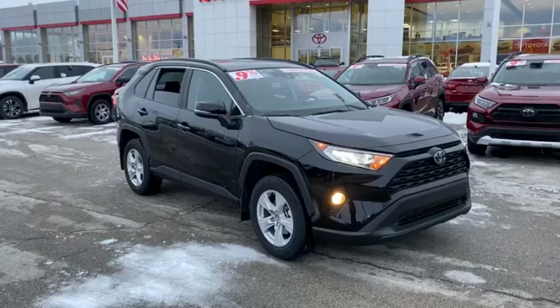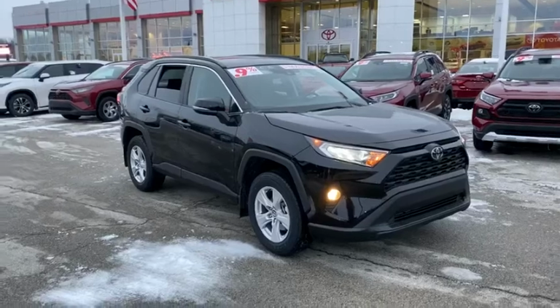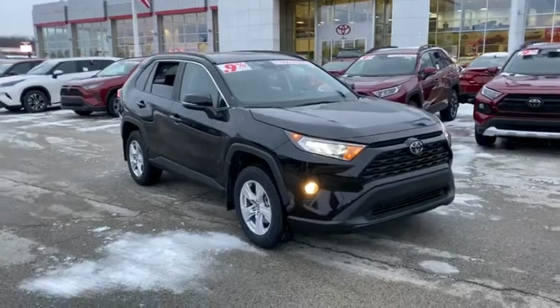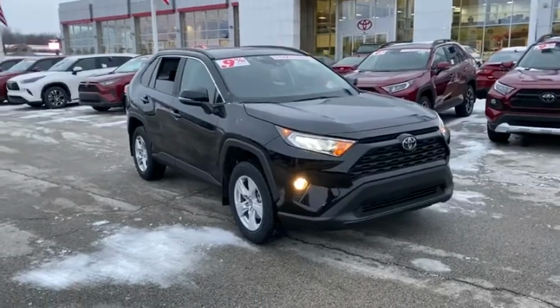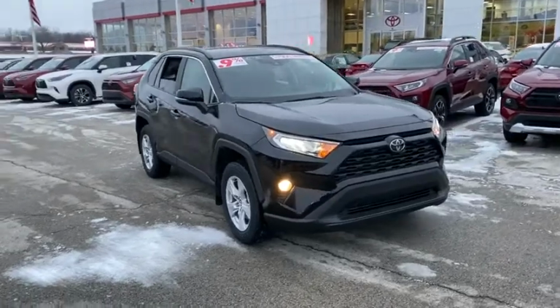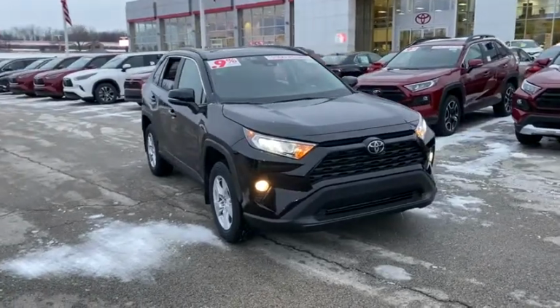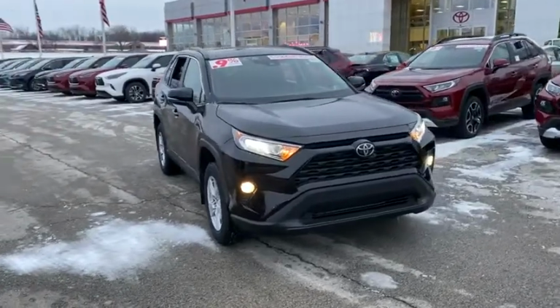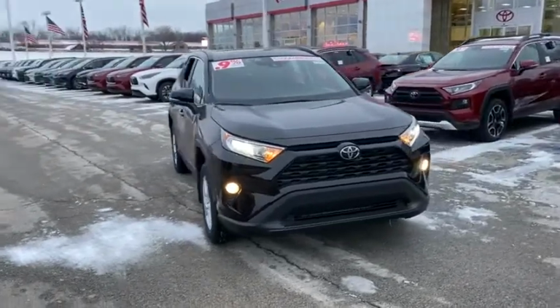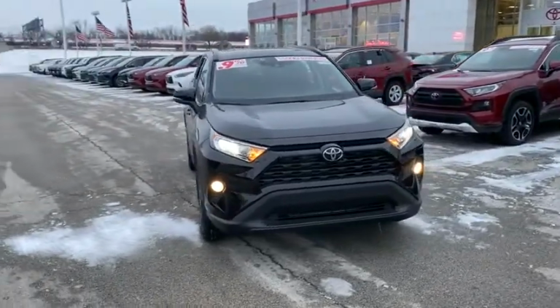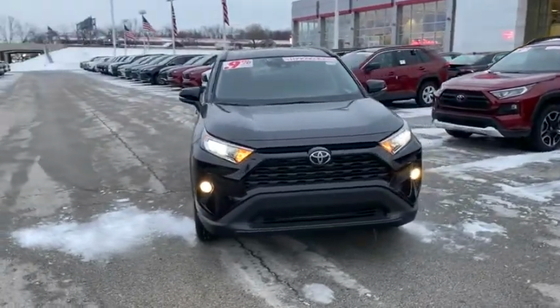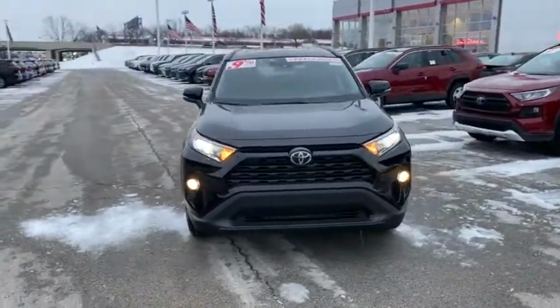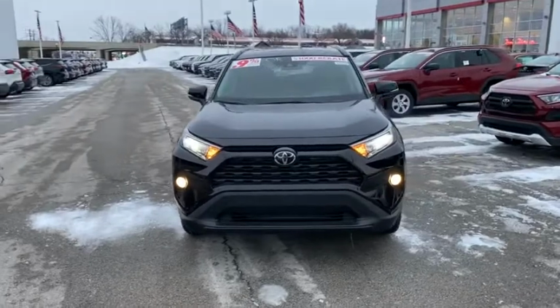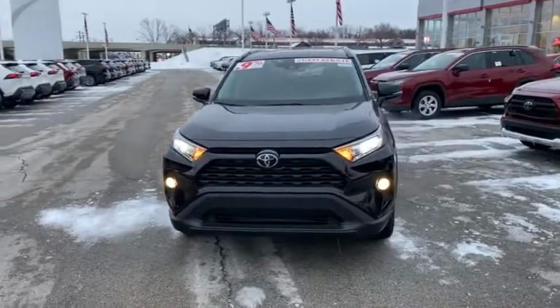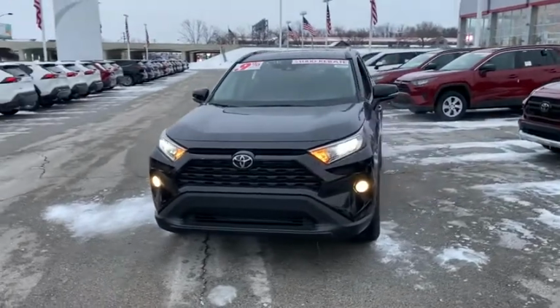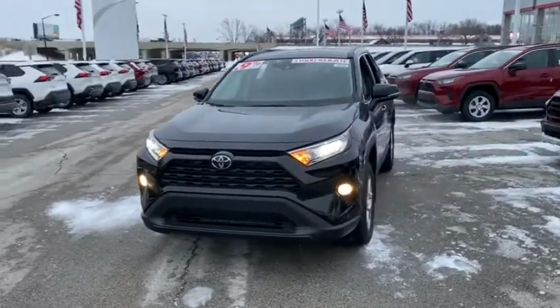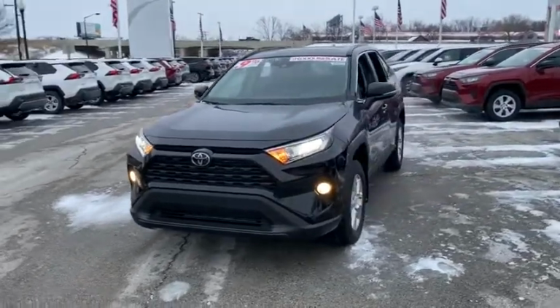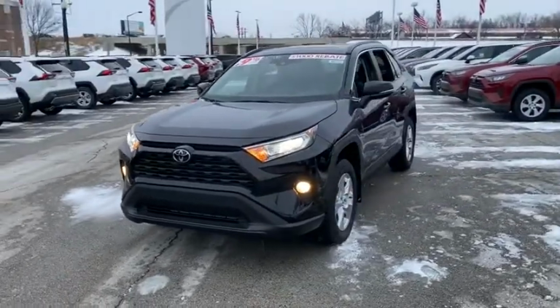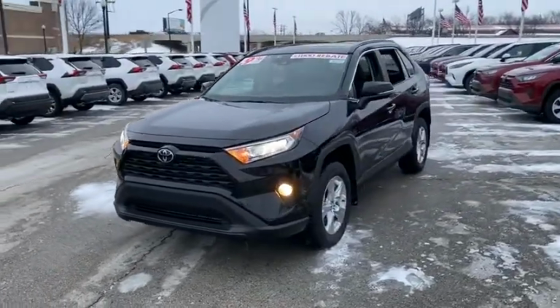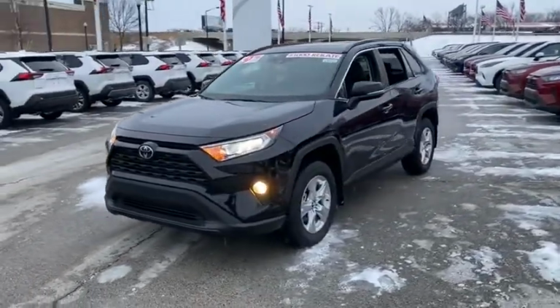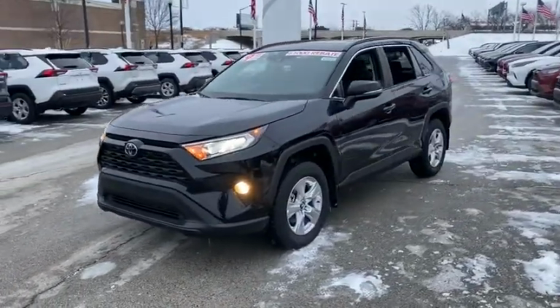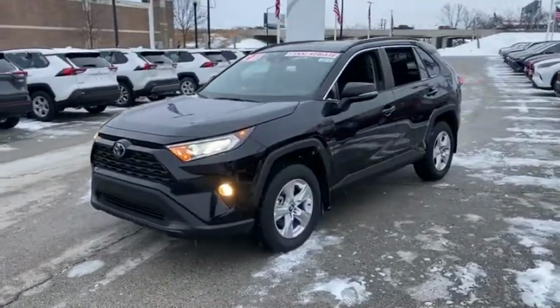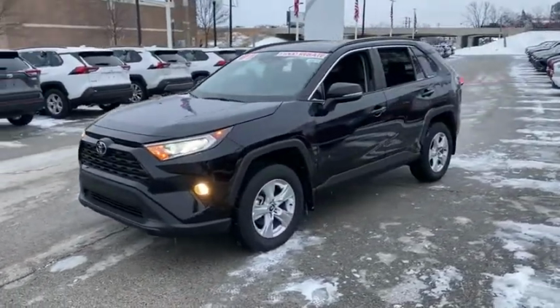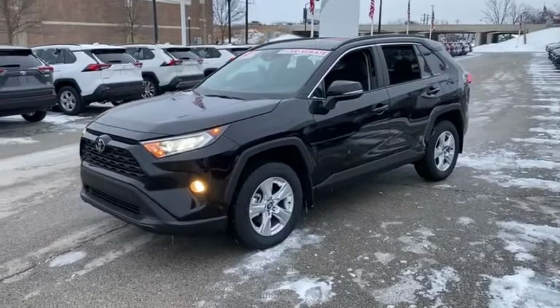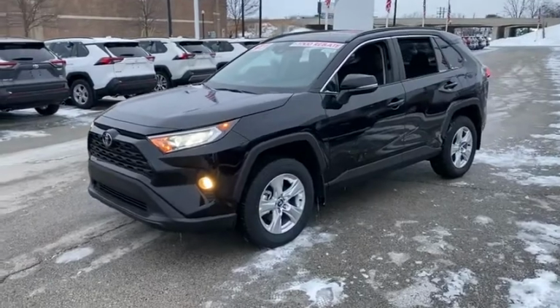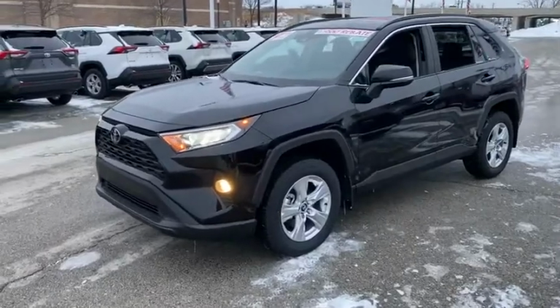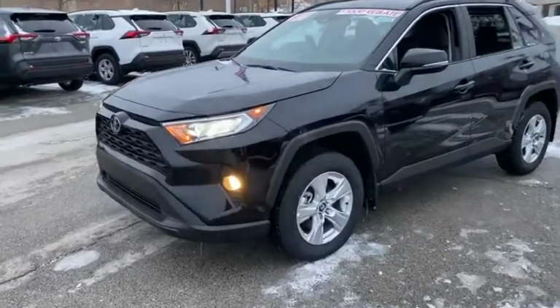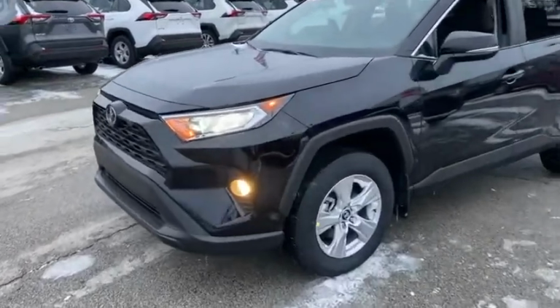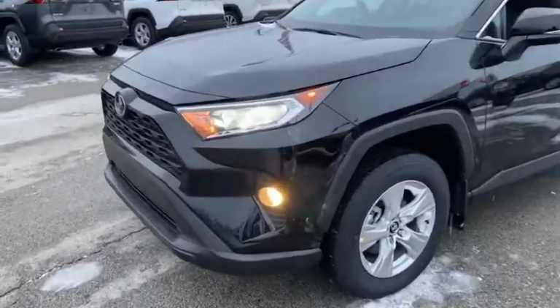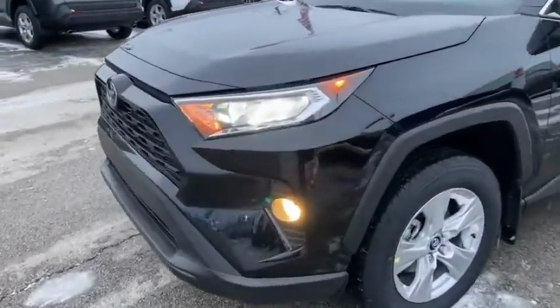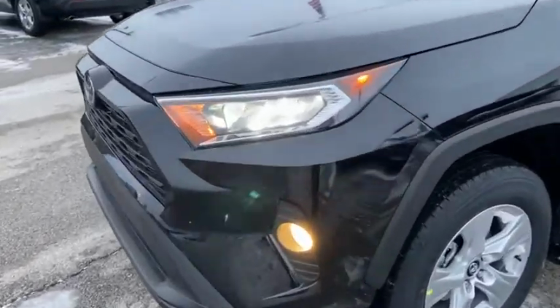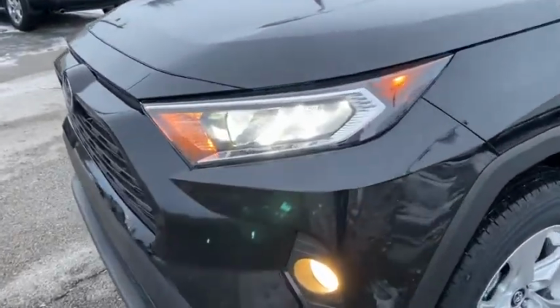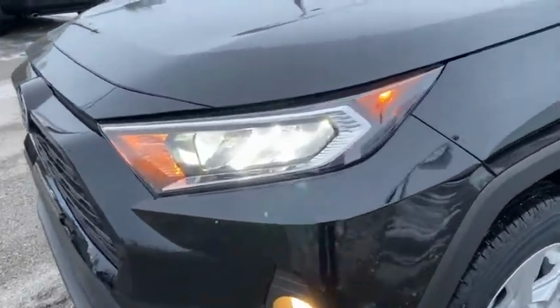Looking for the right vehicle? Check out the 2021 Toyota RAV4. The RAV4 is one of the most fuel efficient SUVs in its class. Versatile and efficient, the RAV4 mixes the comfort and drivability of a sedan with the benefits of an SUV.